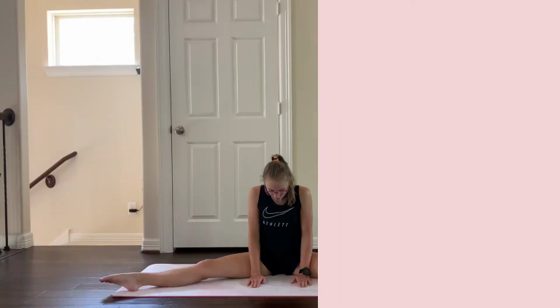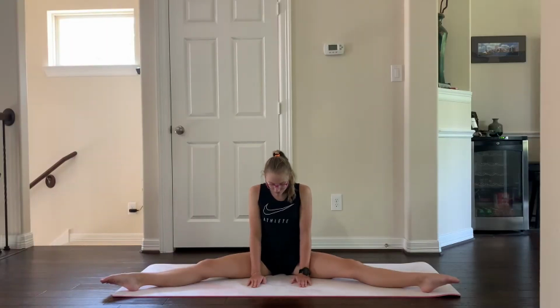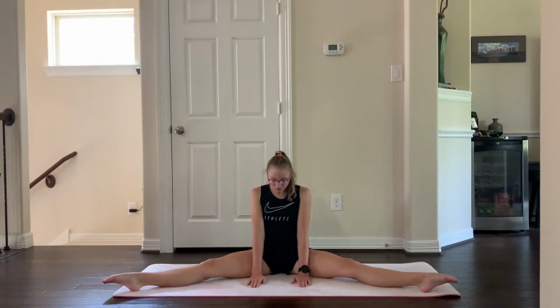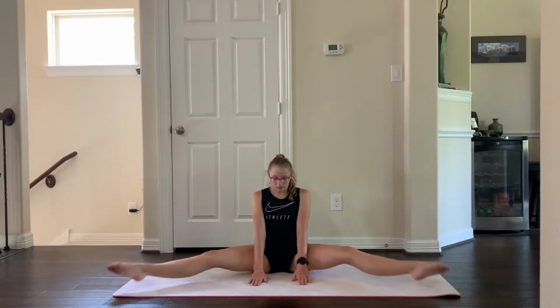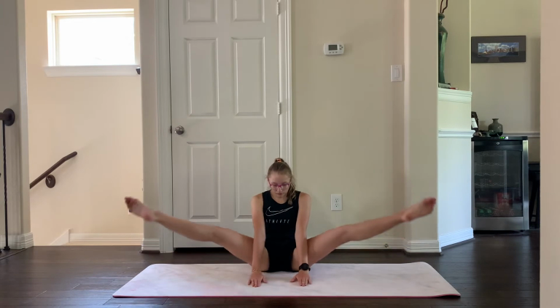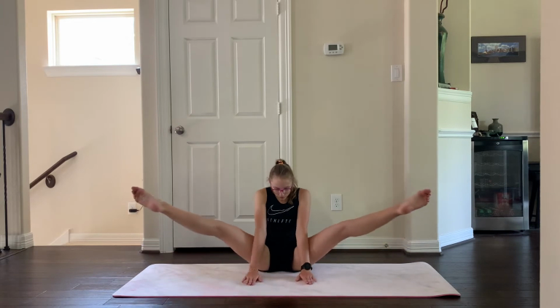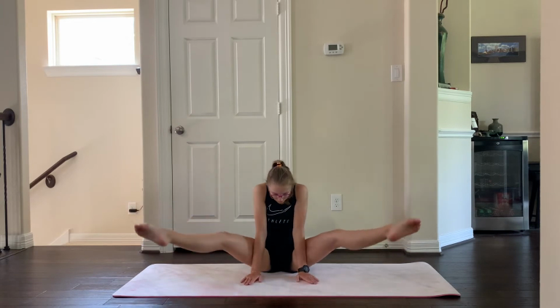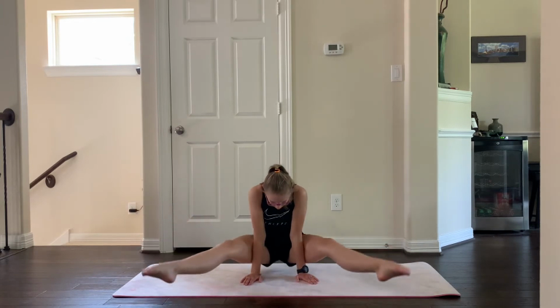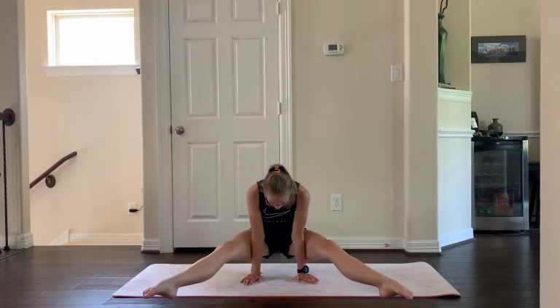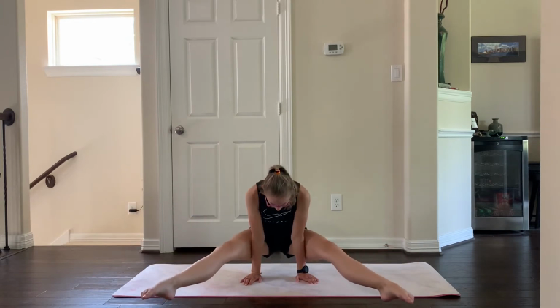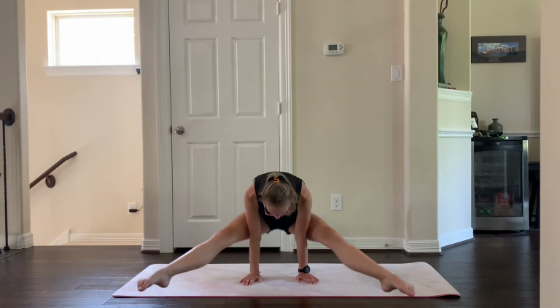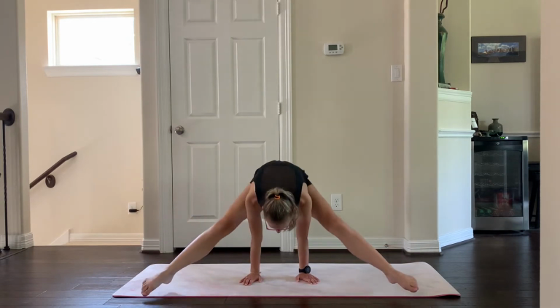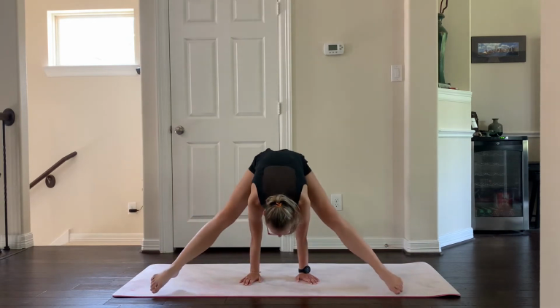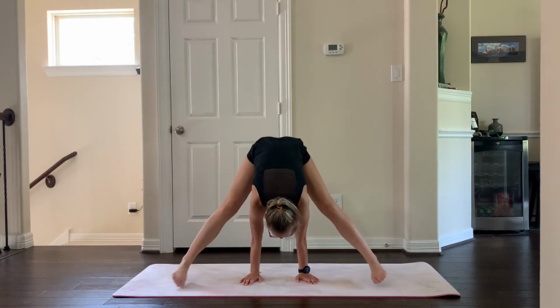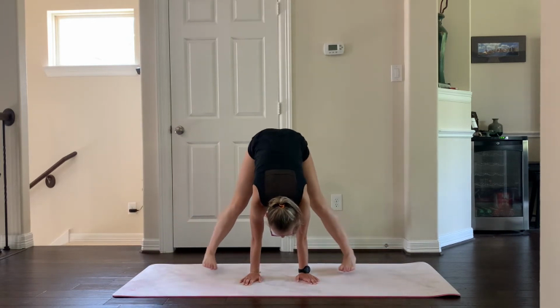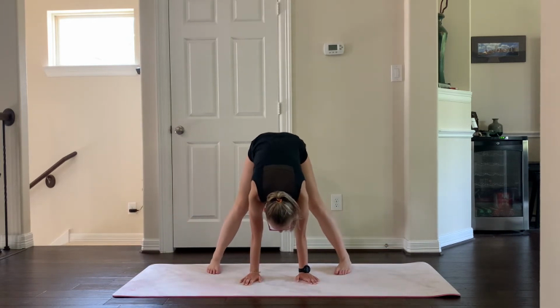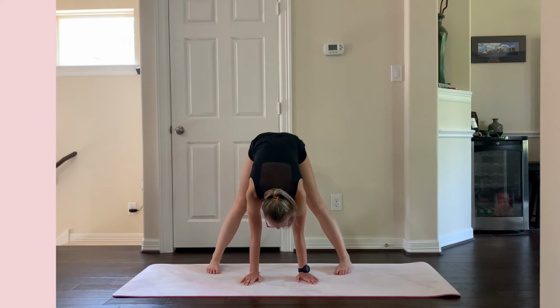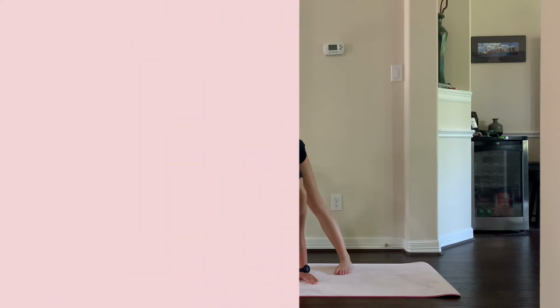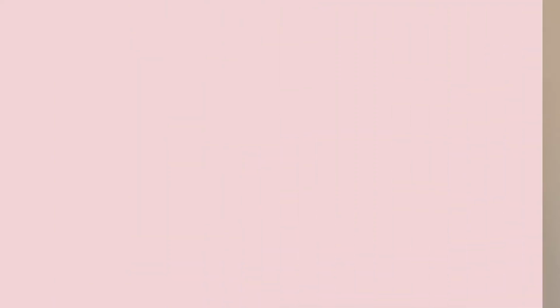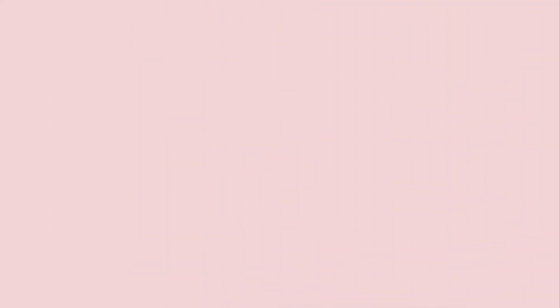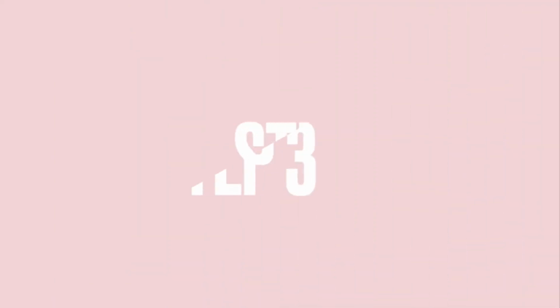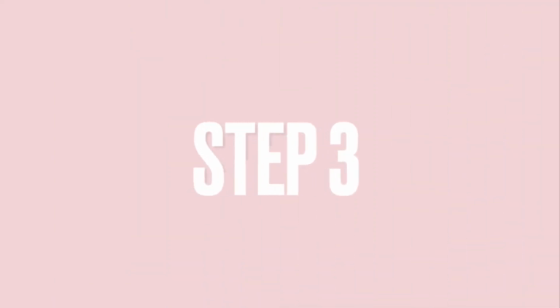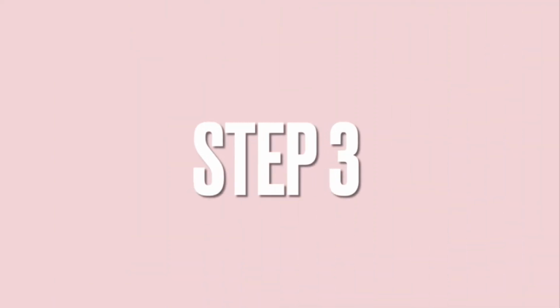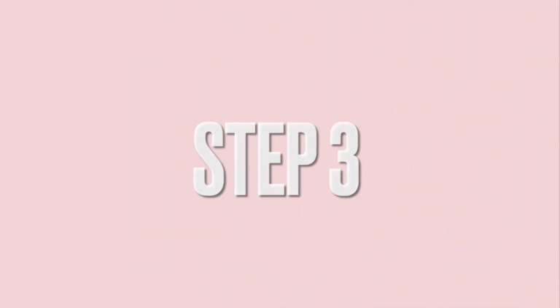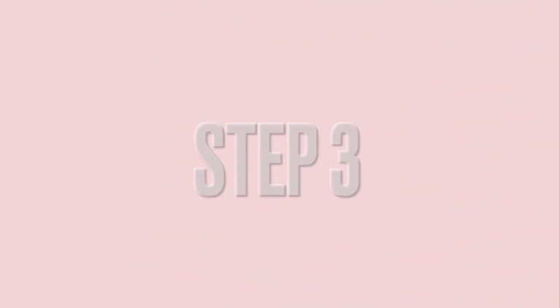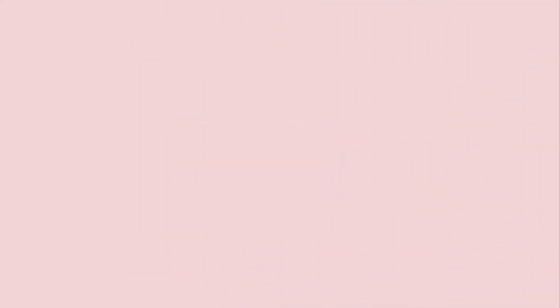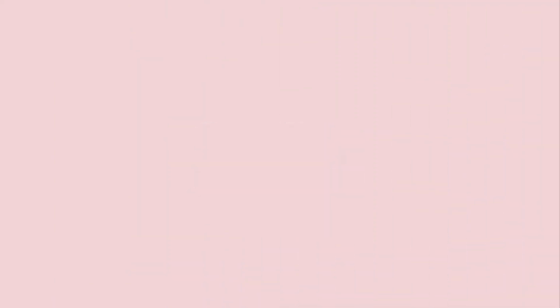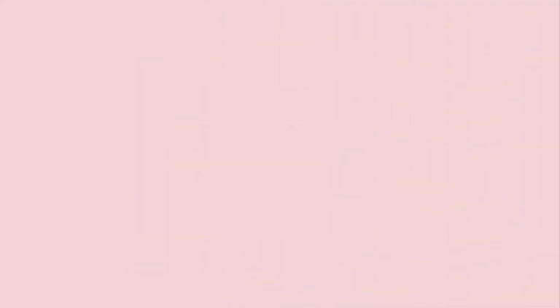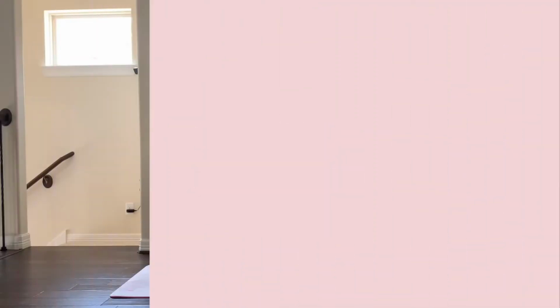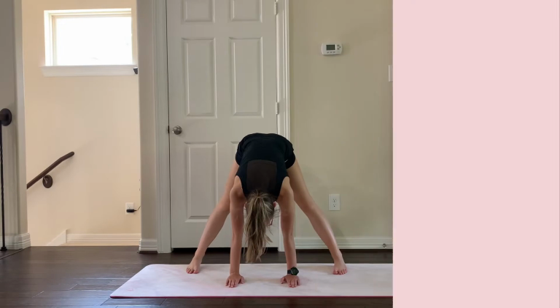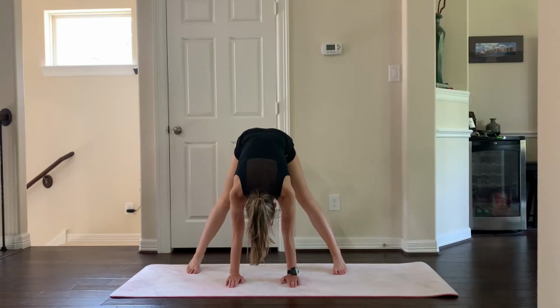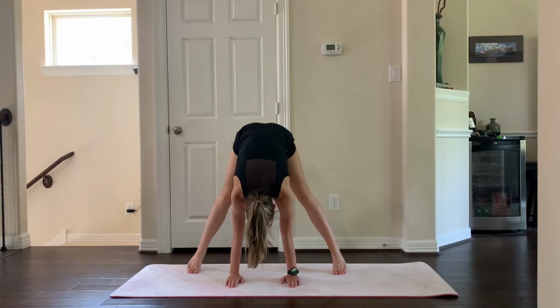The second step is to go from your straddle sit and then press up to your feet. This step can be a bit challenging, so make sure to keep trying until you get it. Step three is to go from a straddle stand and then press up into a handstand.